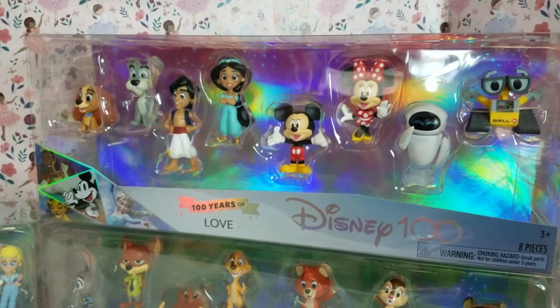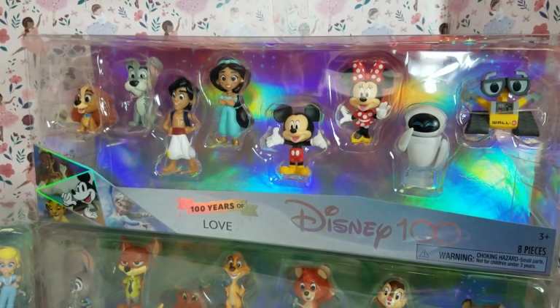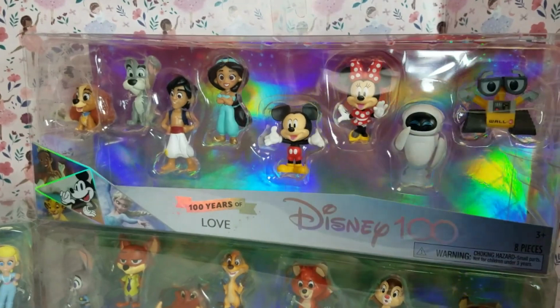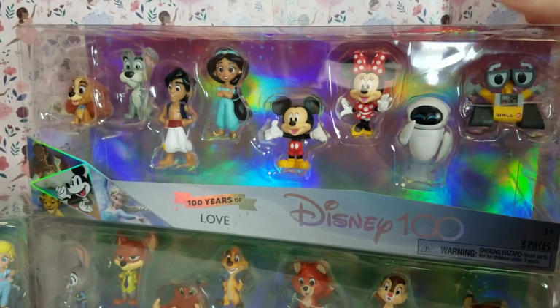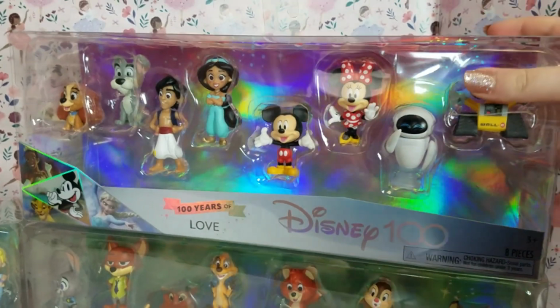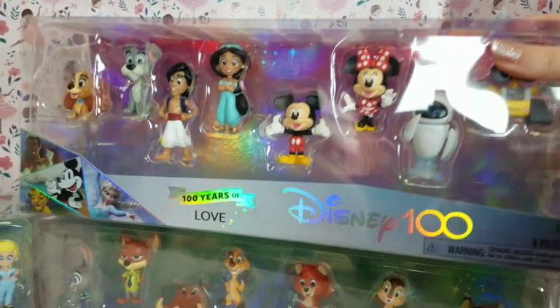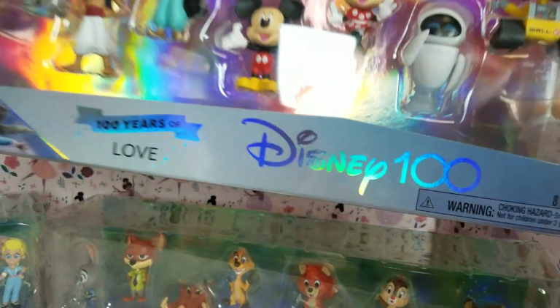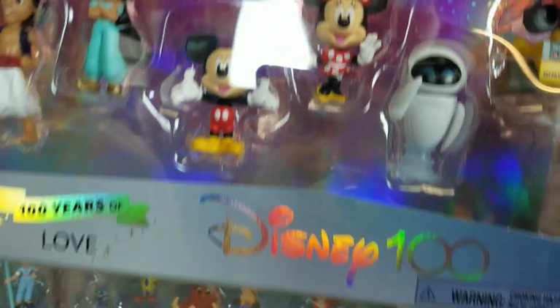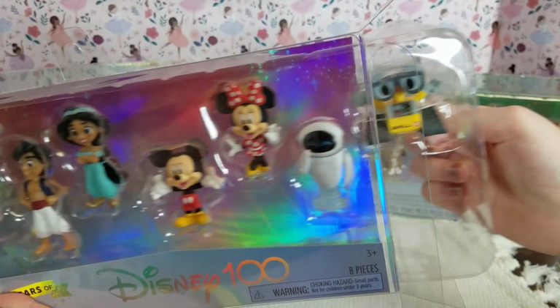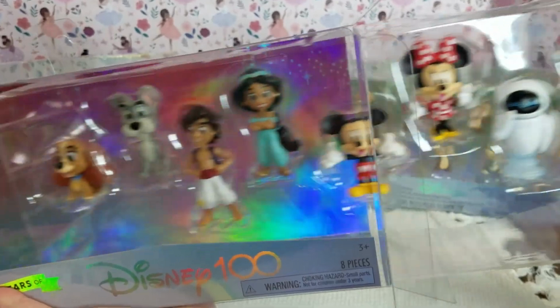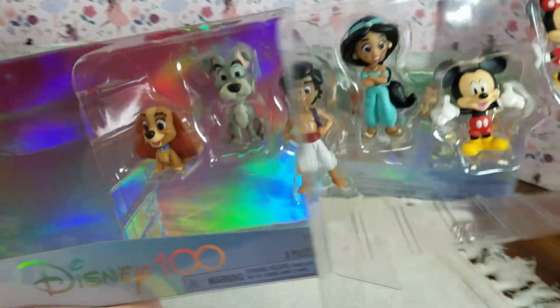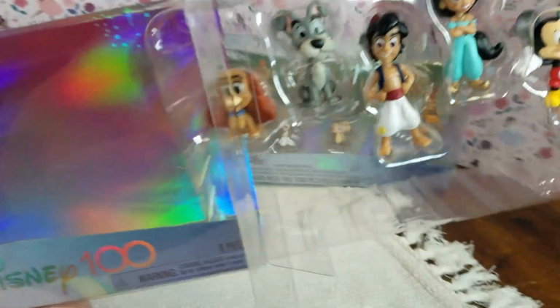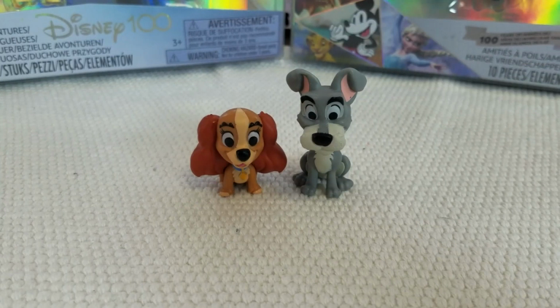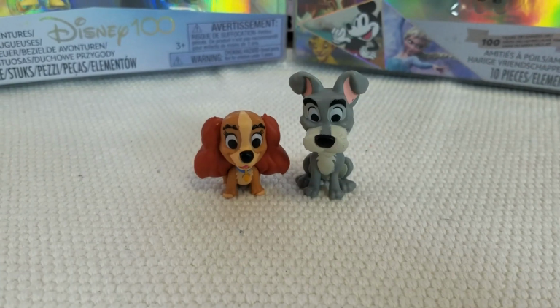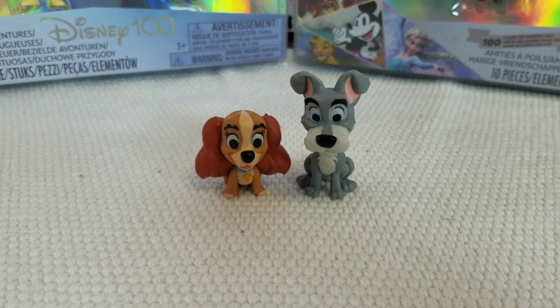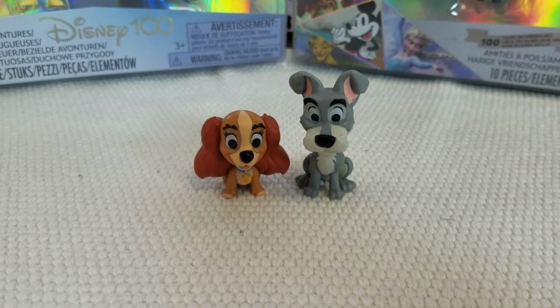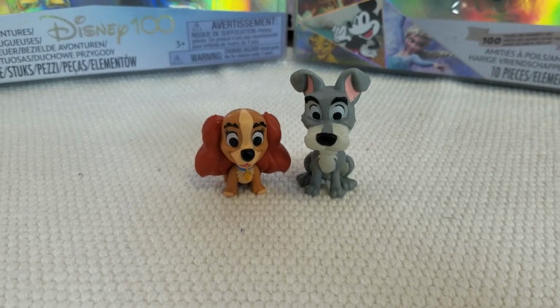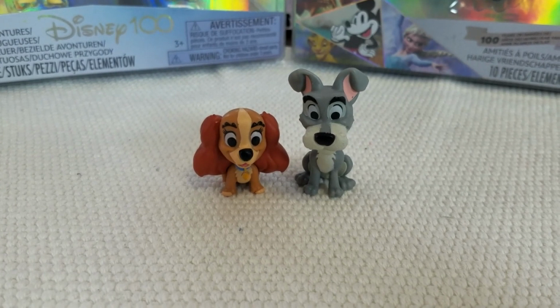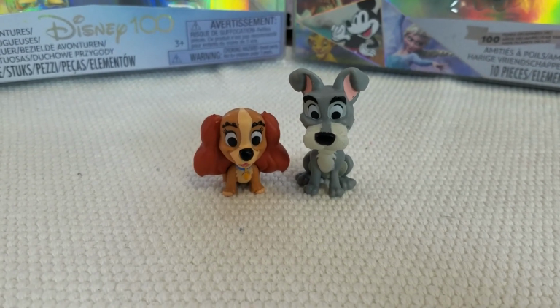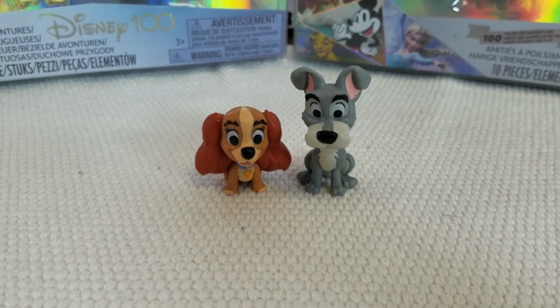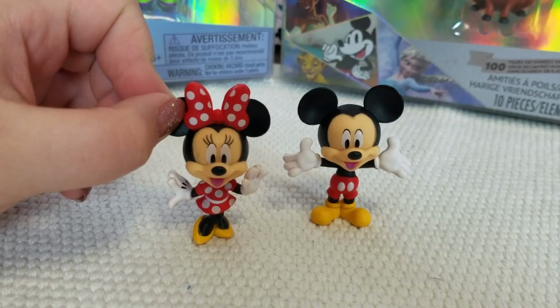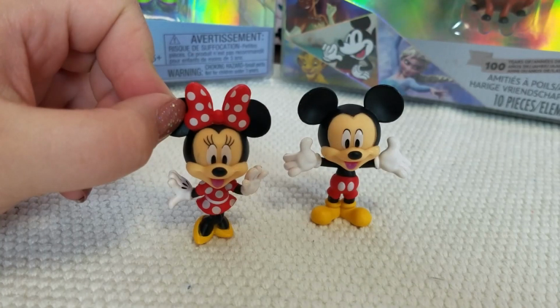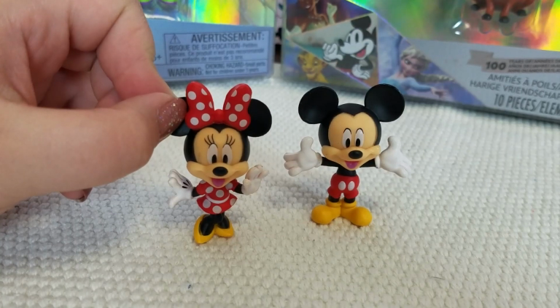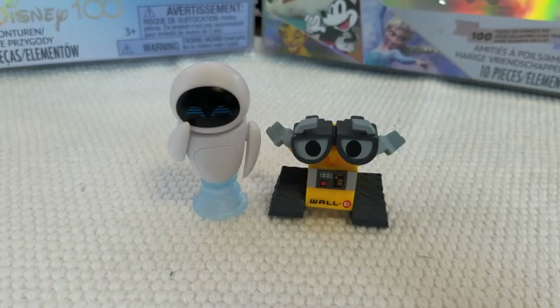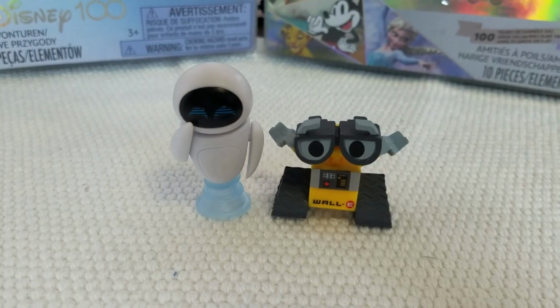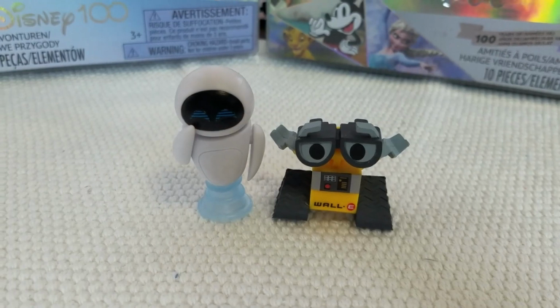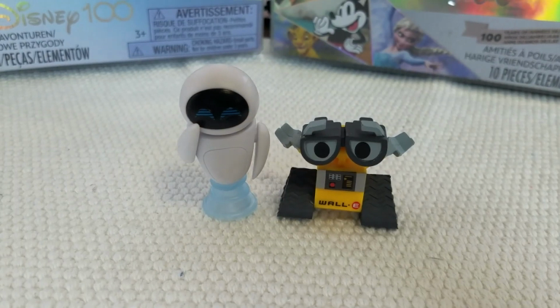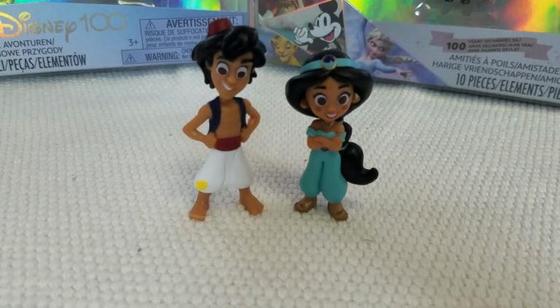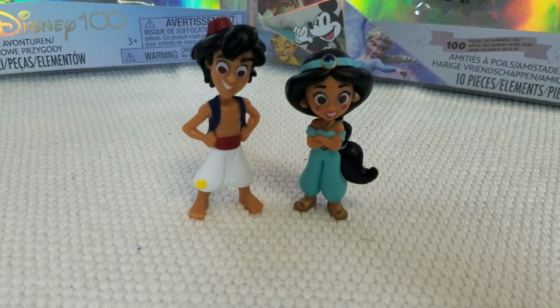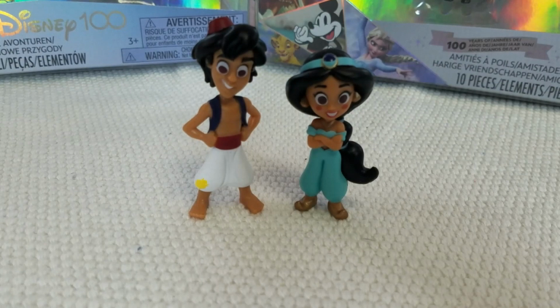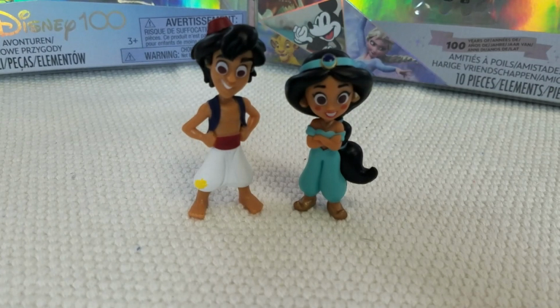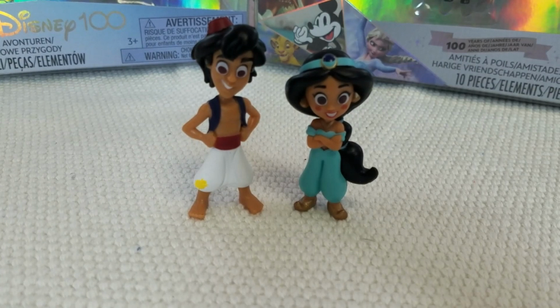Now it's time to take a look at the 100 Years of Love pack. The 100 Years of Love pack came with Lady and the Tramp, Minnie and Mickey, Wally and Eve, and Aladdin and Jasmine.